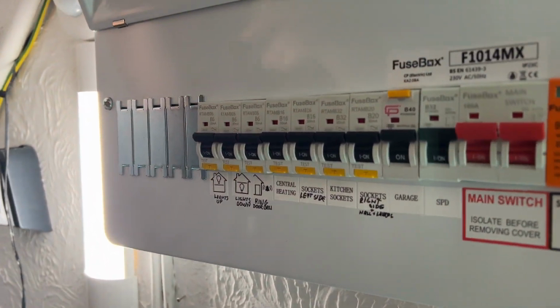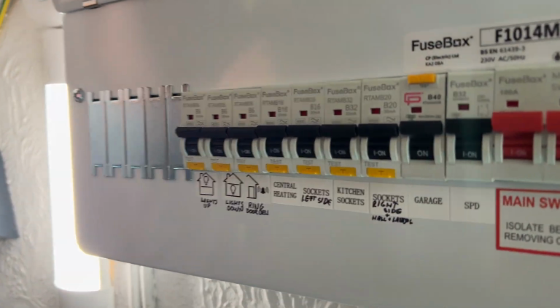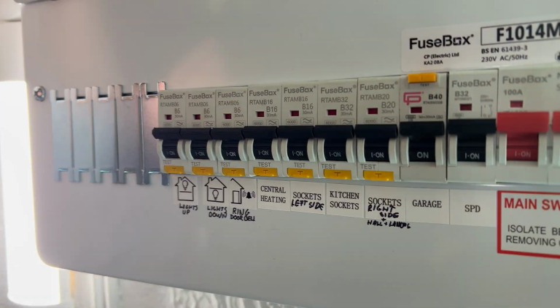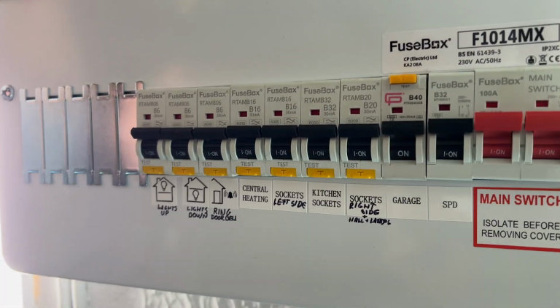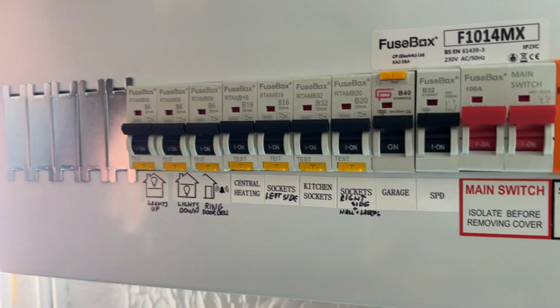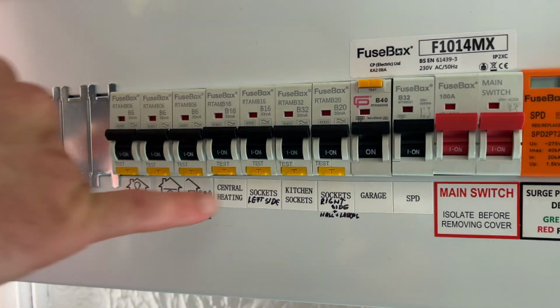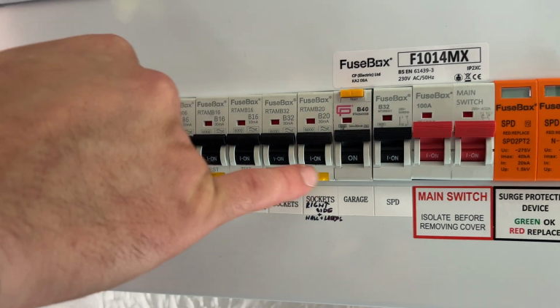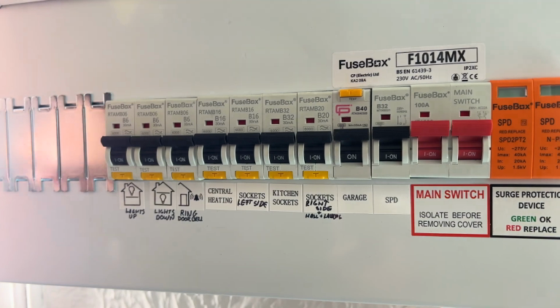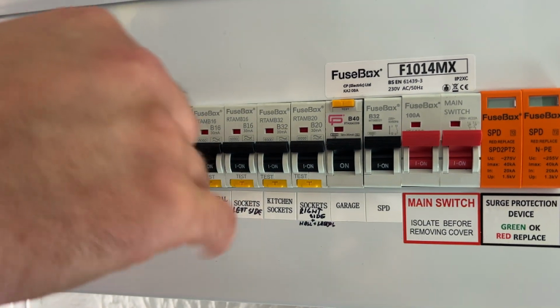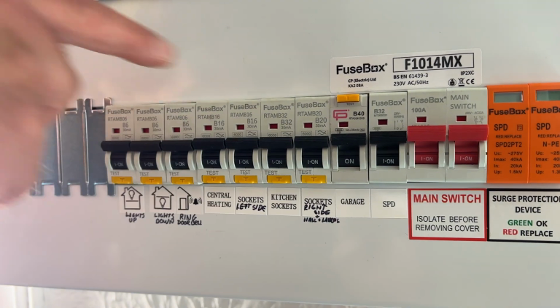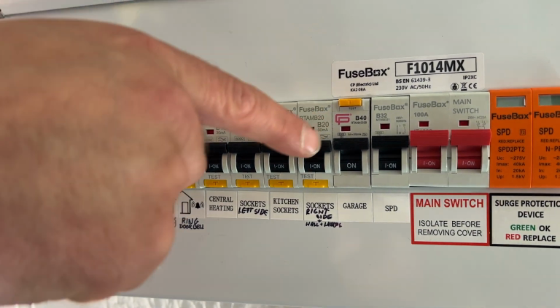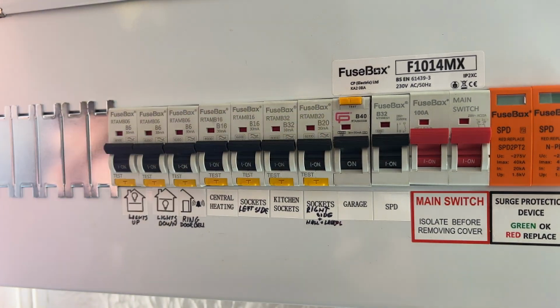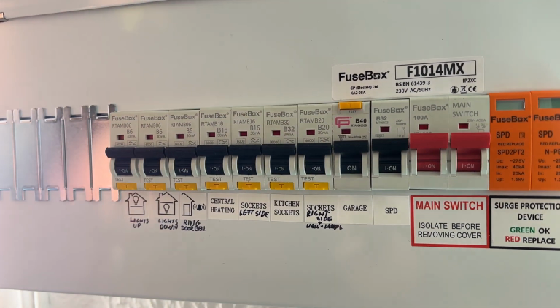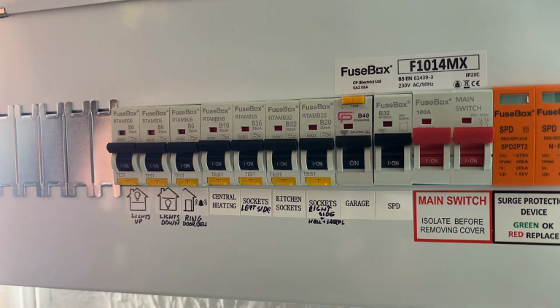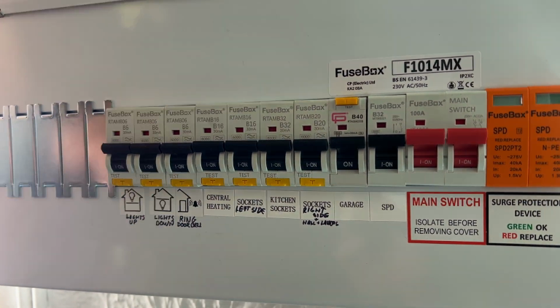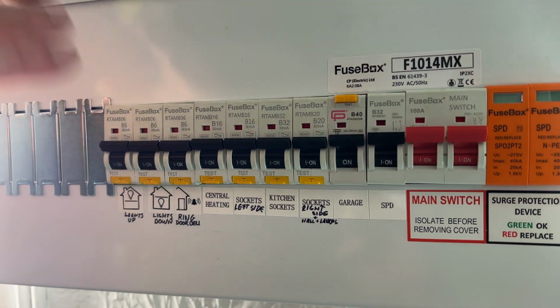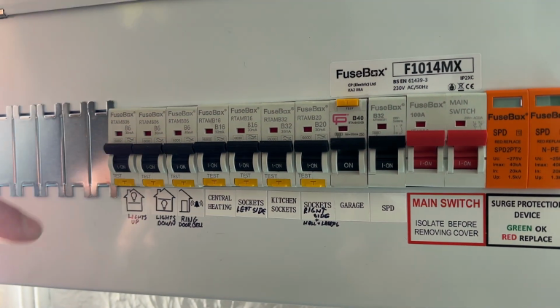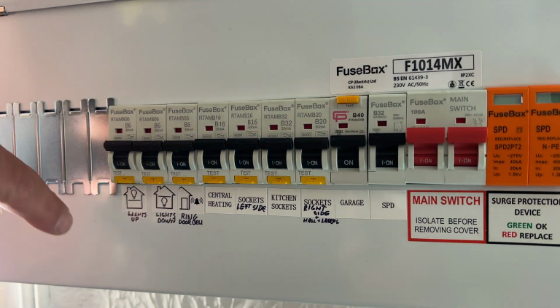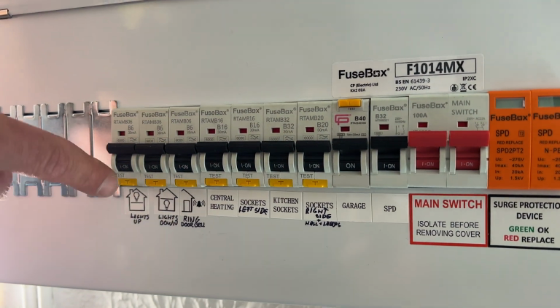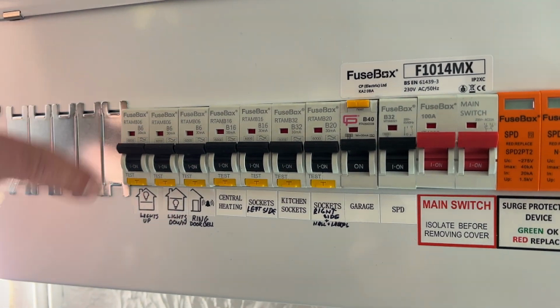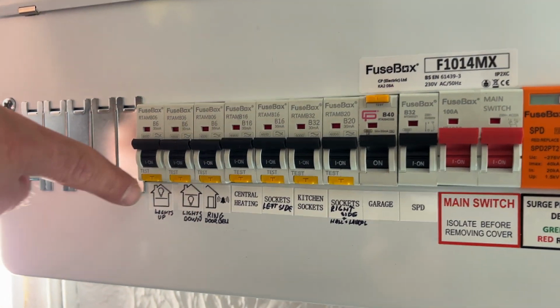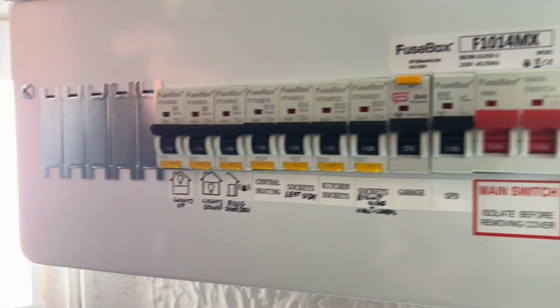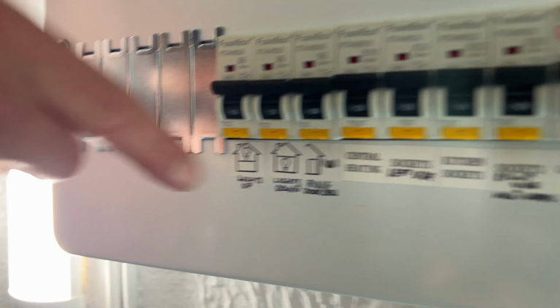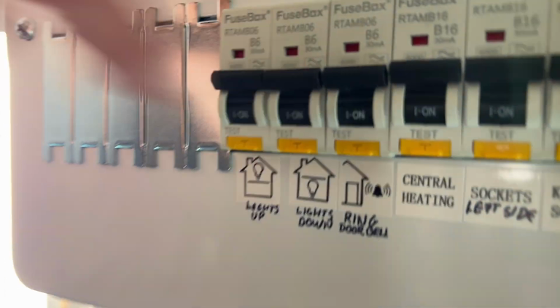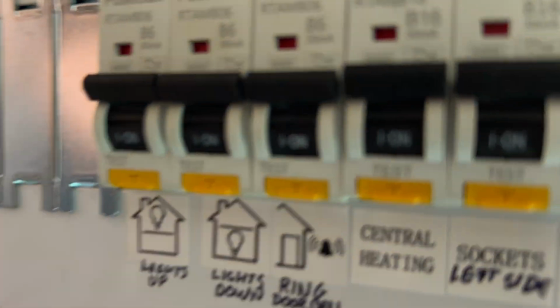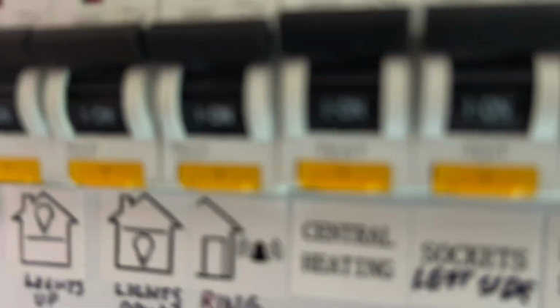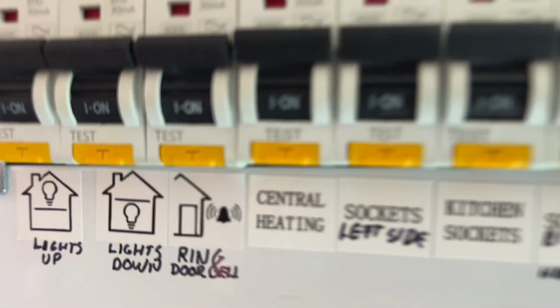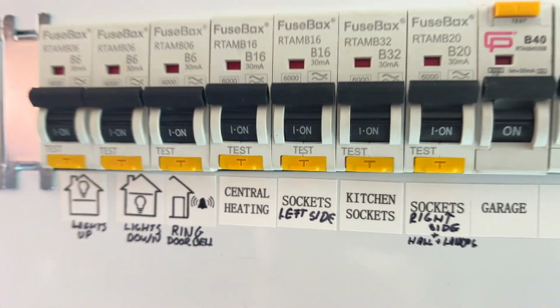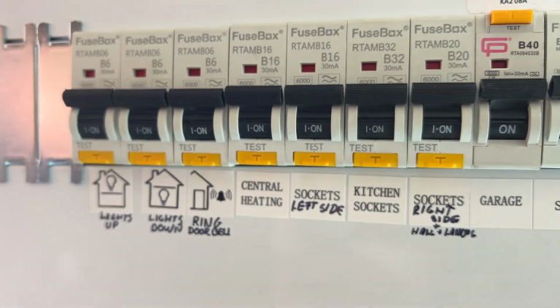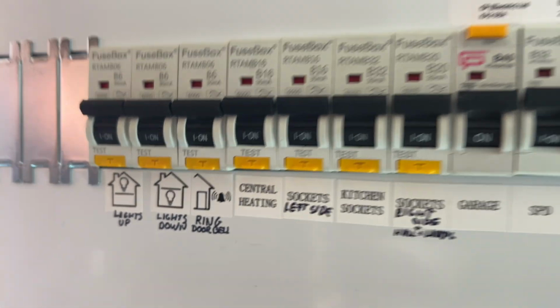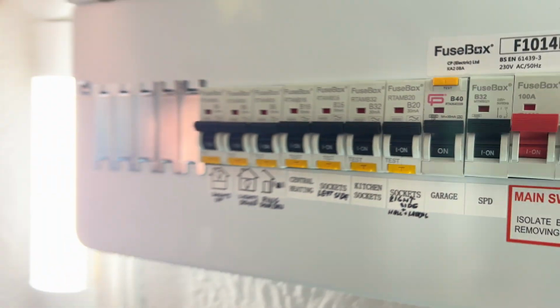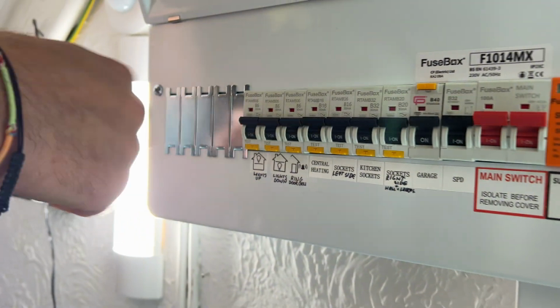So if you lift the lid up, your devices might look slightly different to this, but it could be identified with a test button. As you can see, there's a T on the buttons.